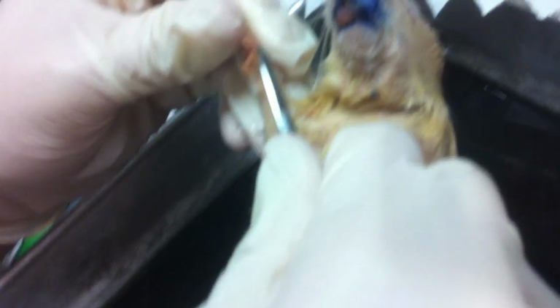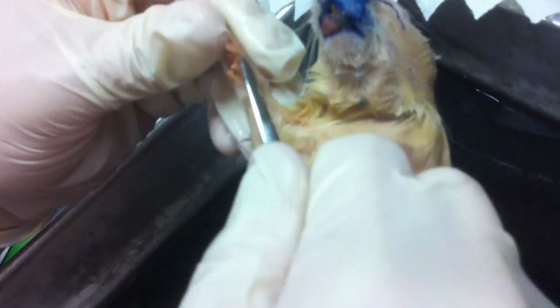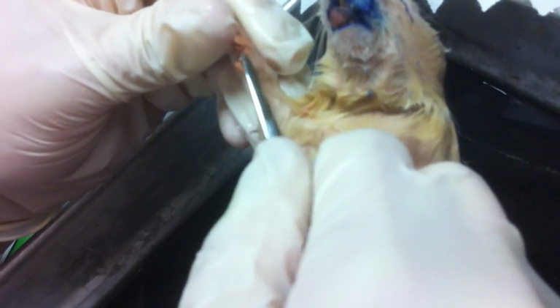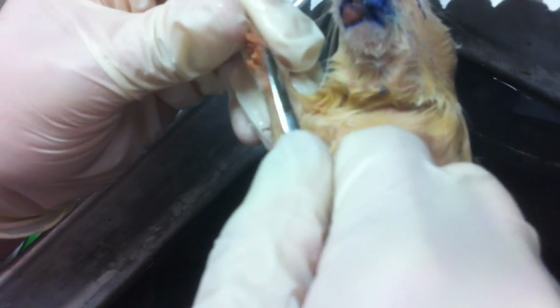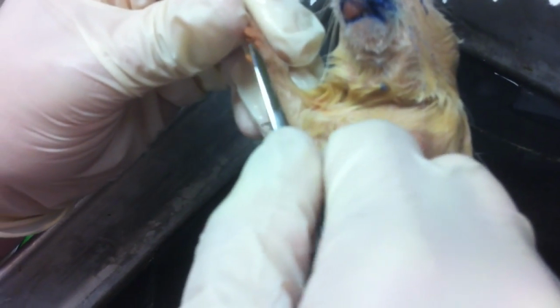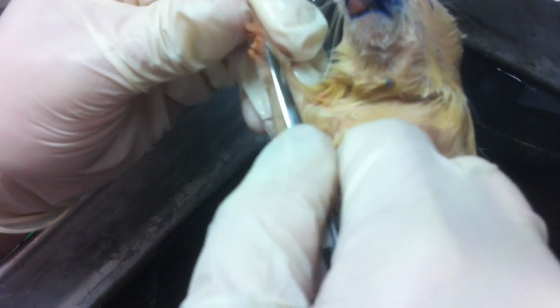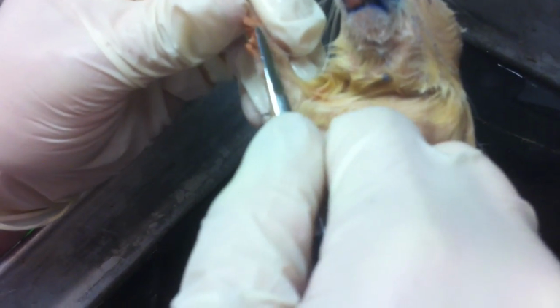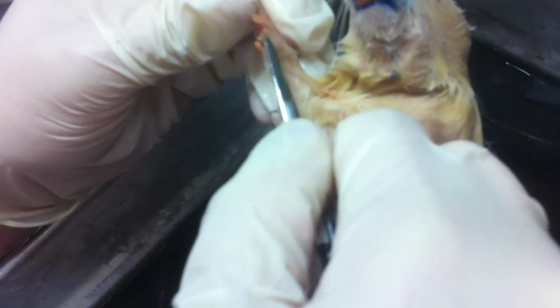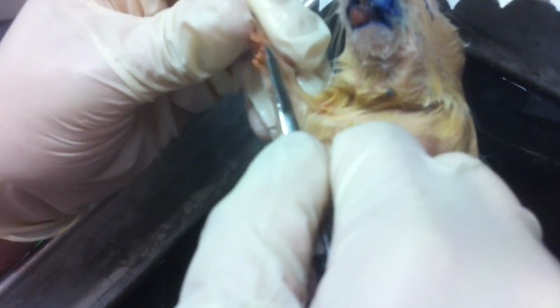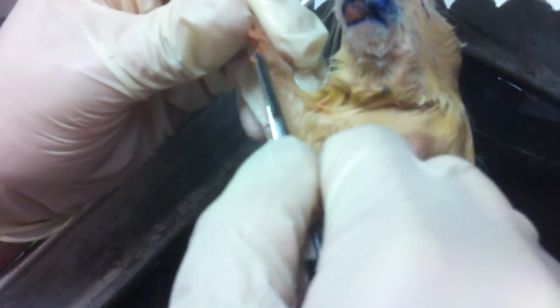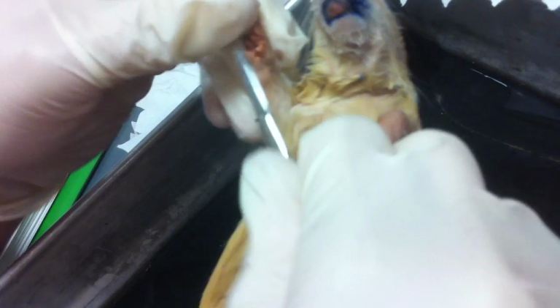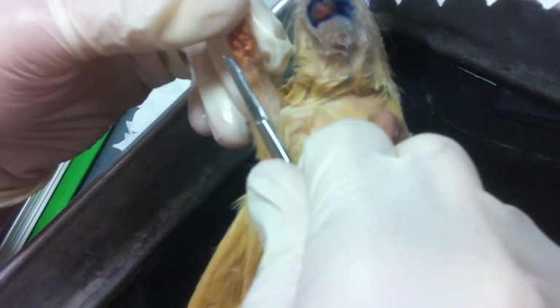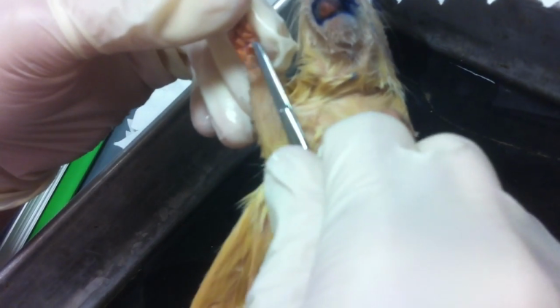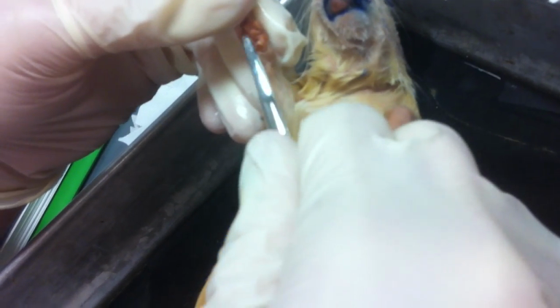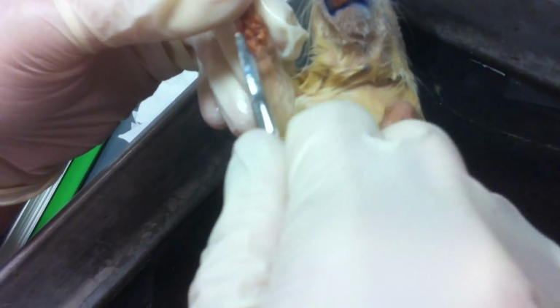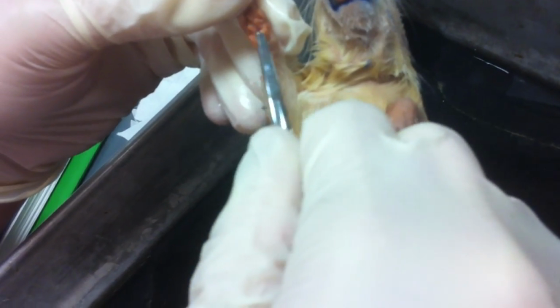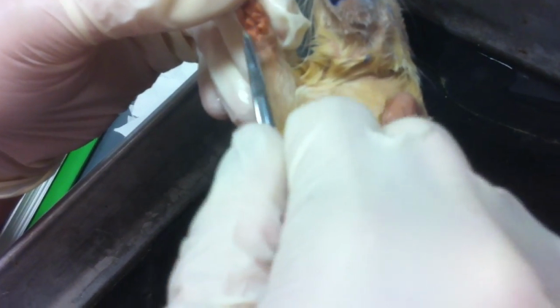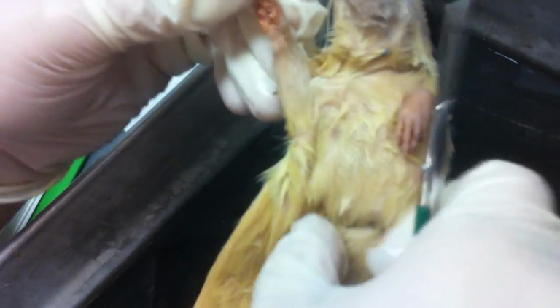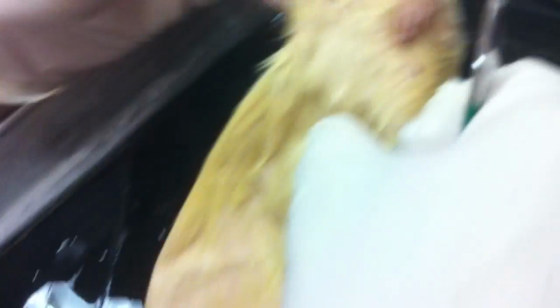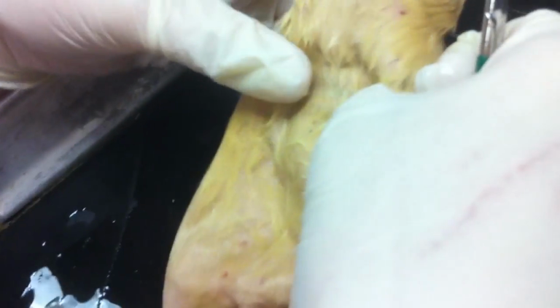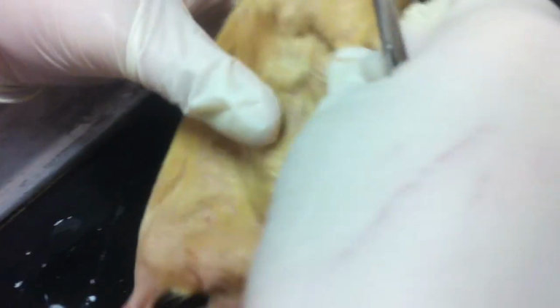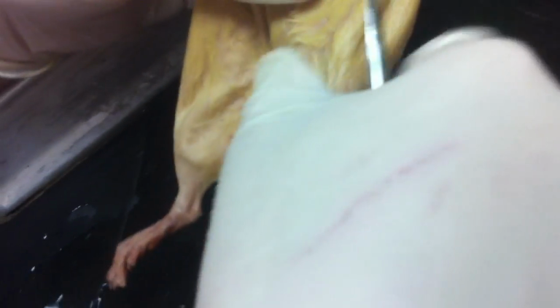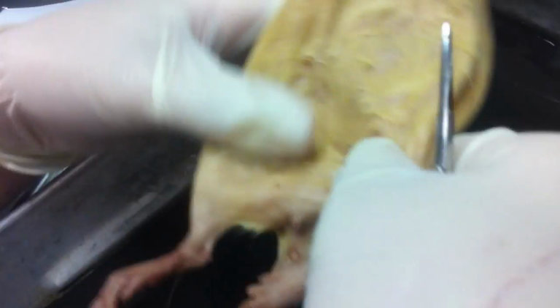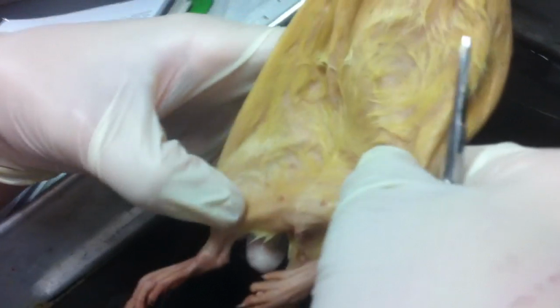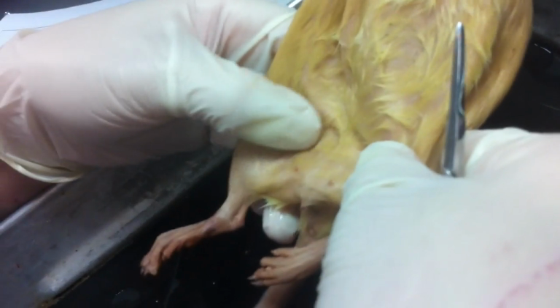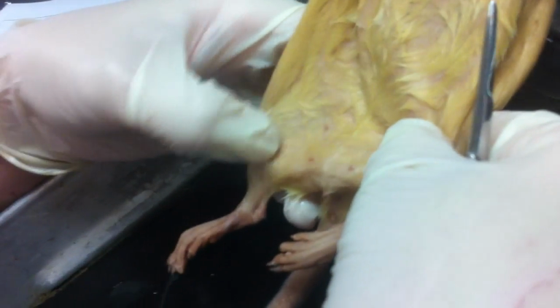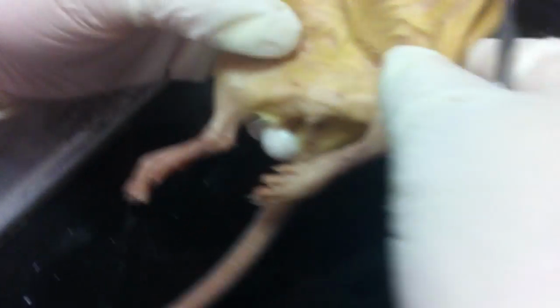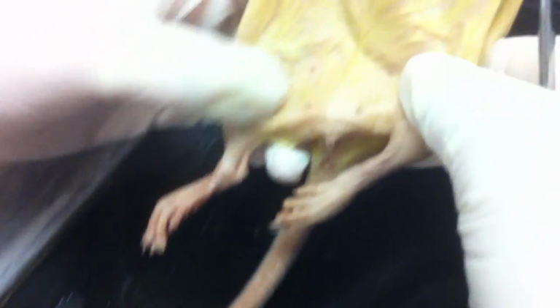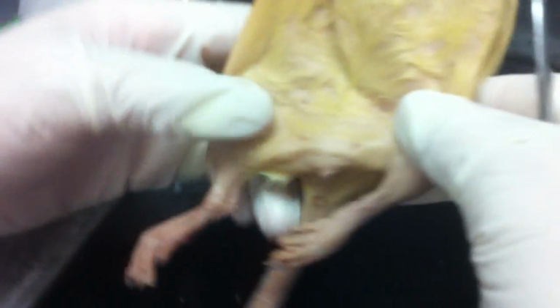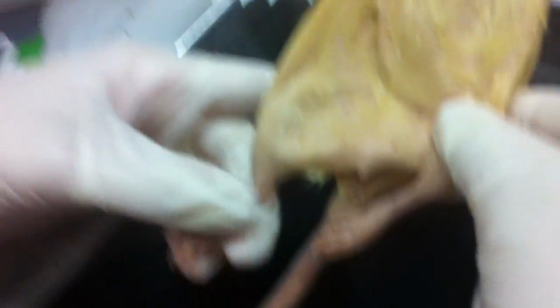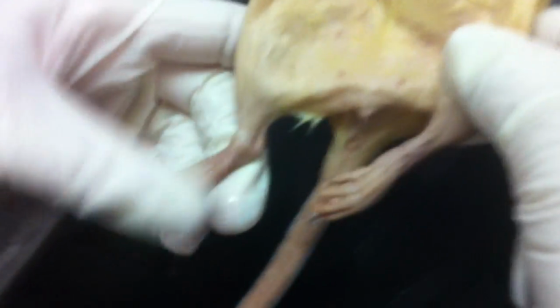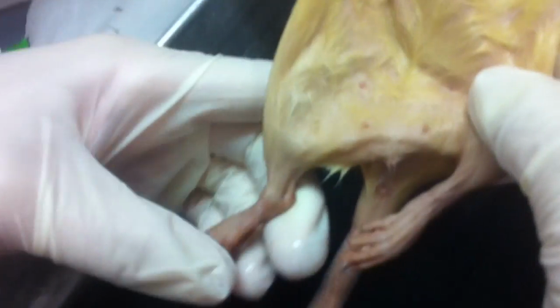Here's your thumb right here — this little stub — and then your horny pads. And then if we come down here we have the thigh and the hind limb.